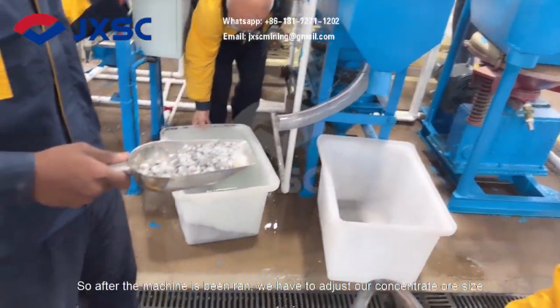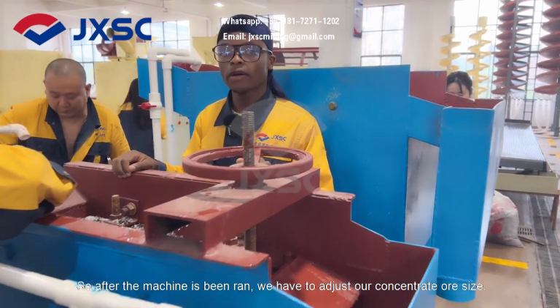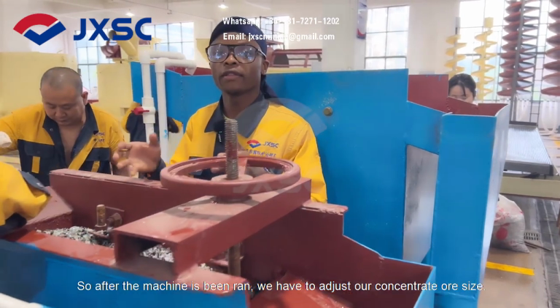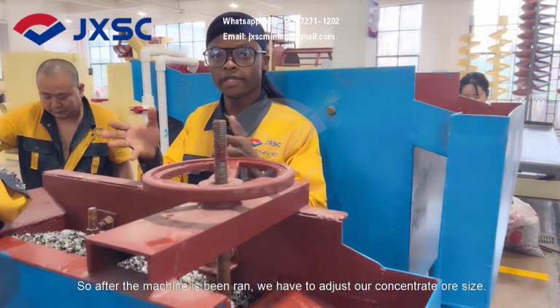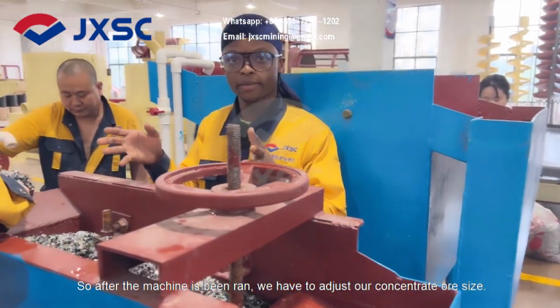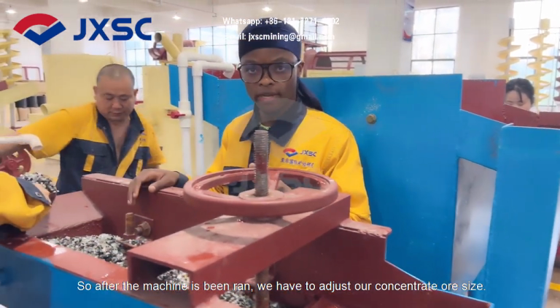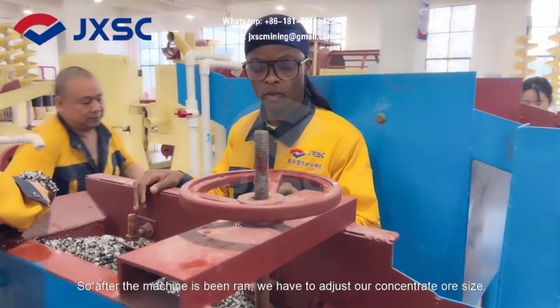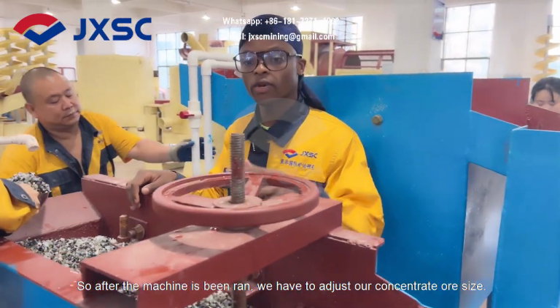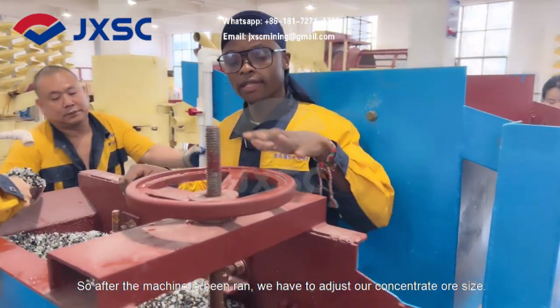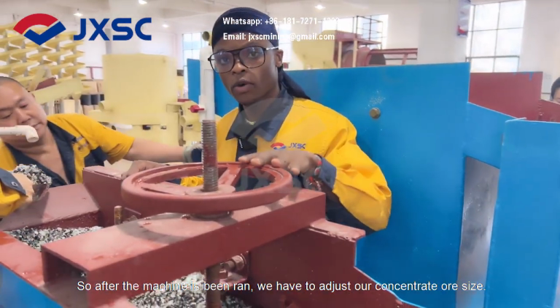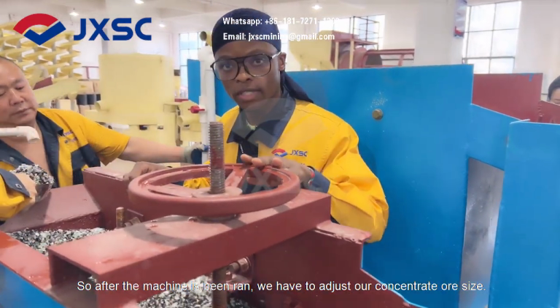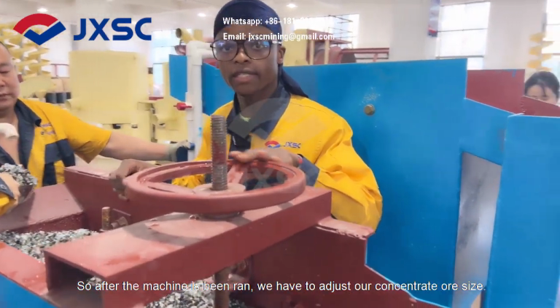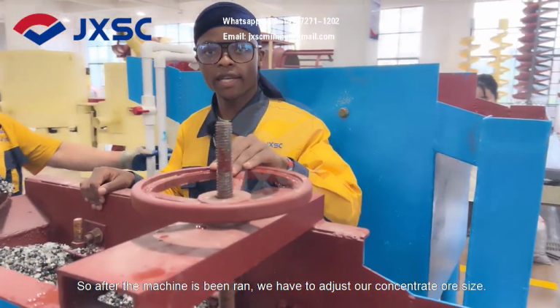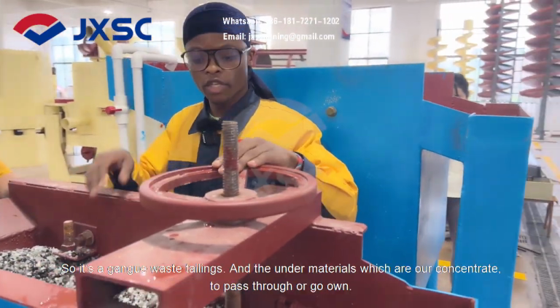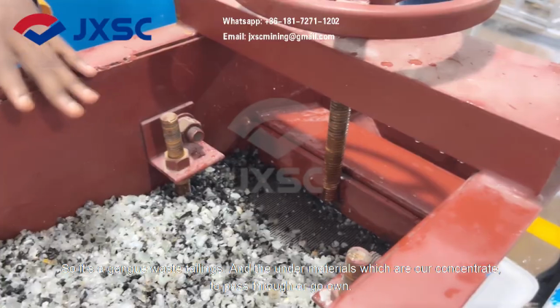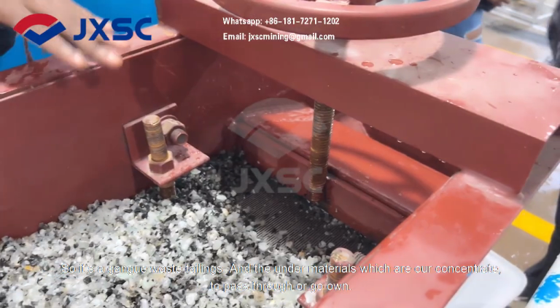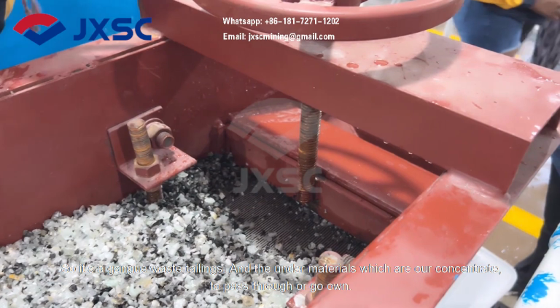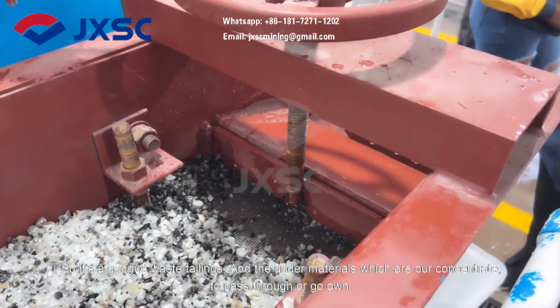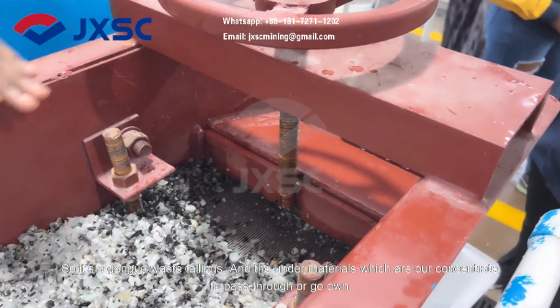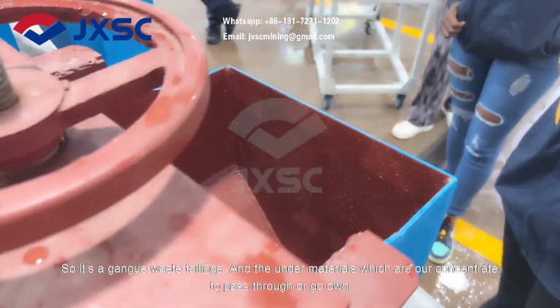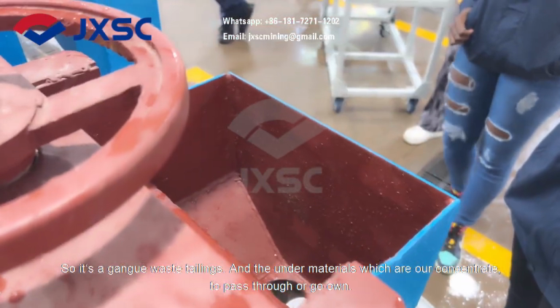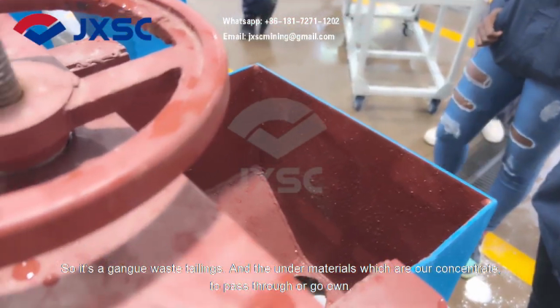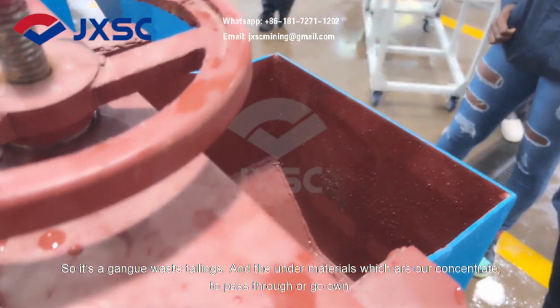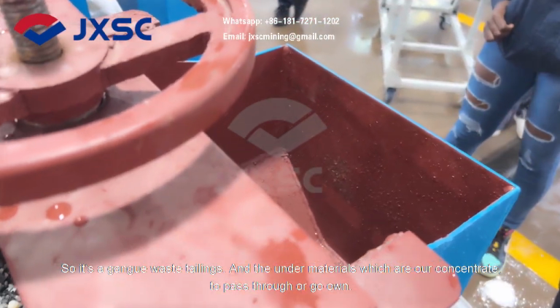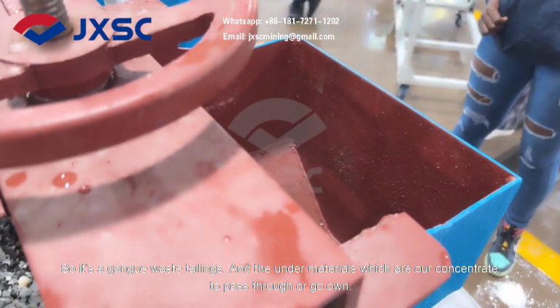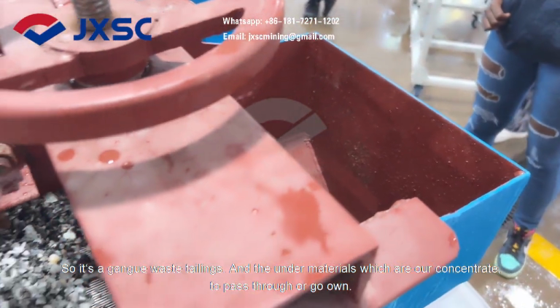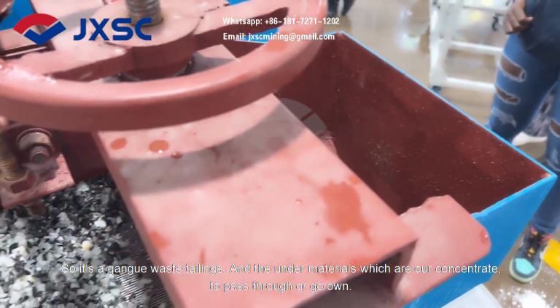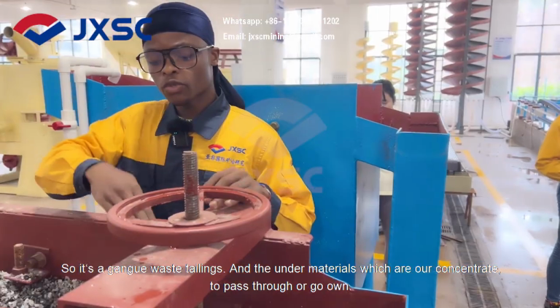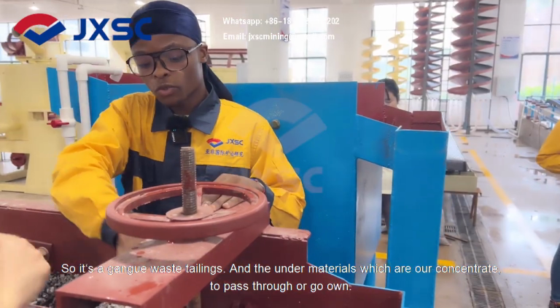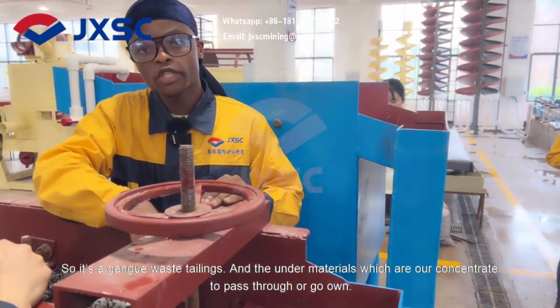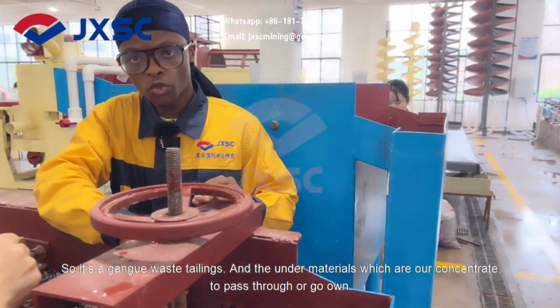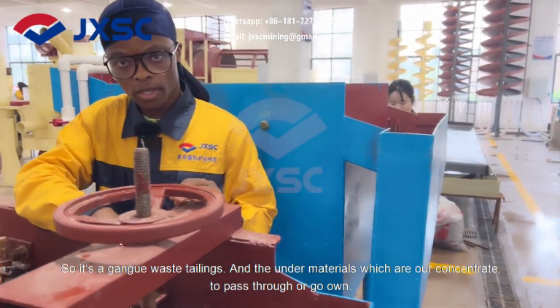After the machine has been run, we have to adjust our concentrate opening size. This separates the tailings and the heavy materials — which is our concentrate — to pass through and go down.